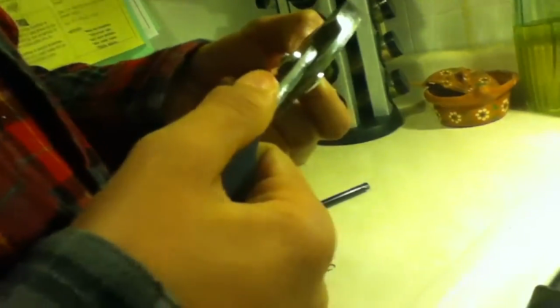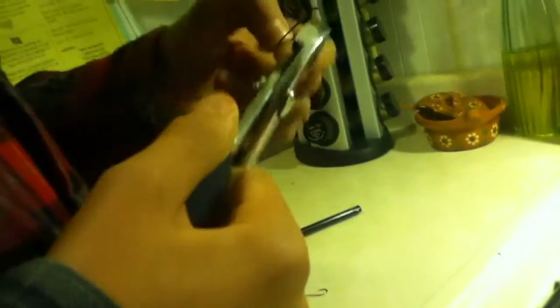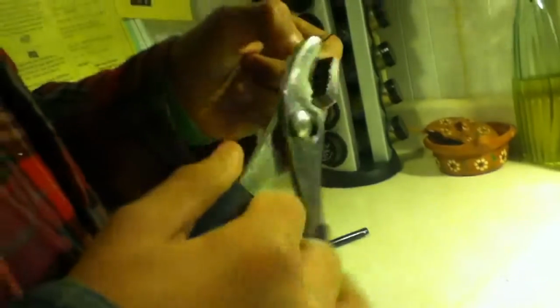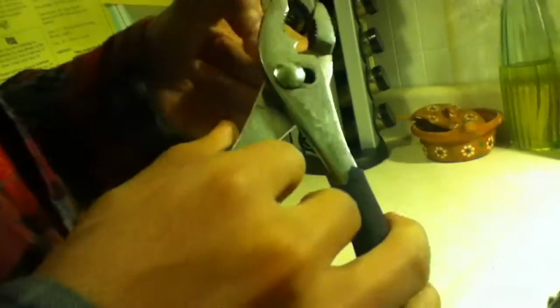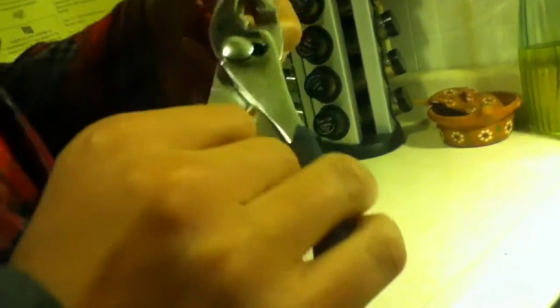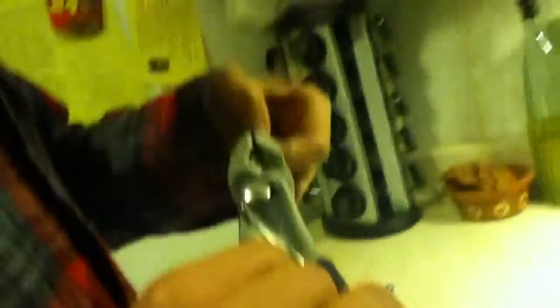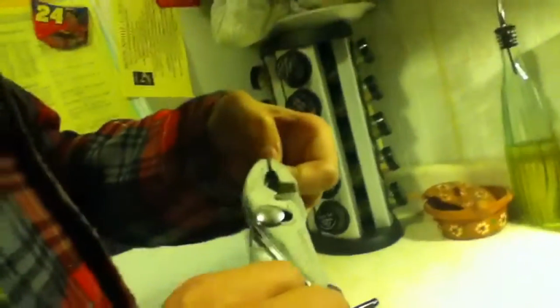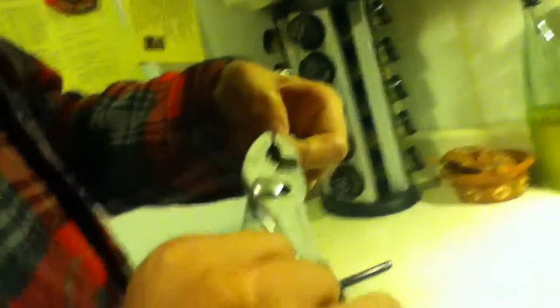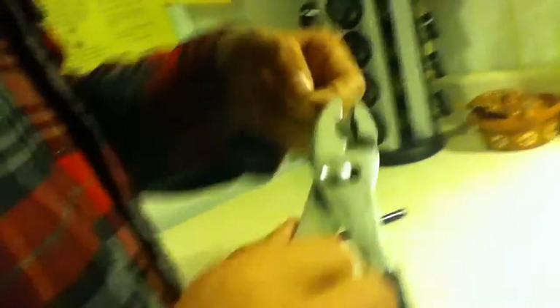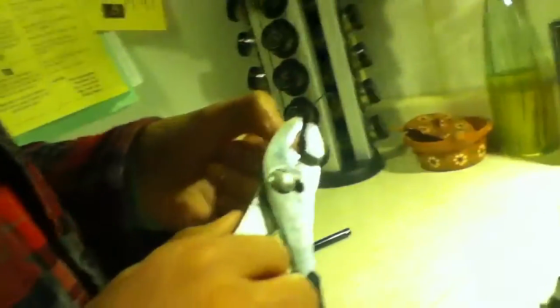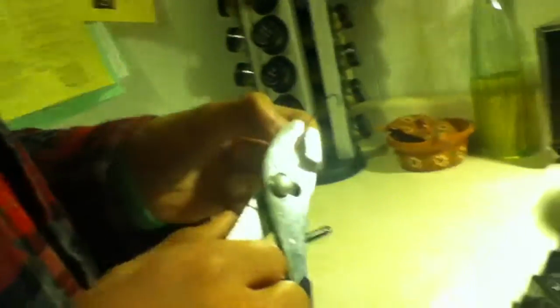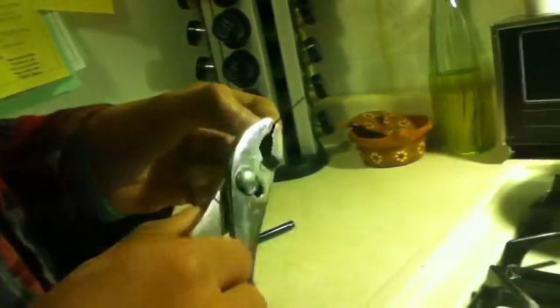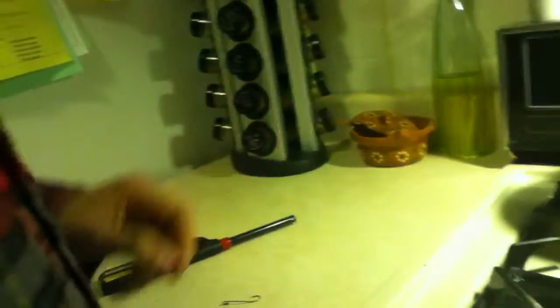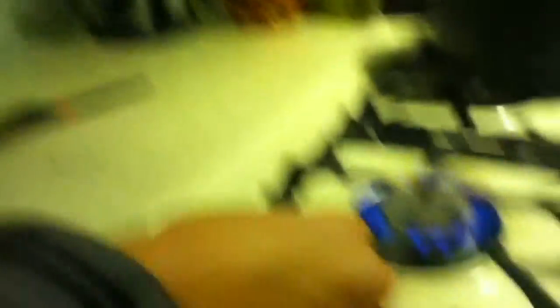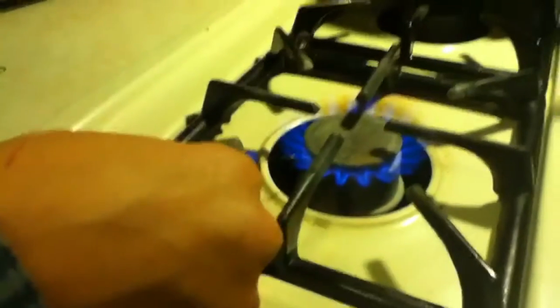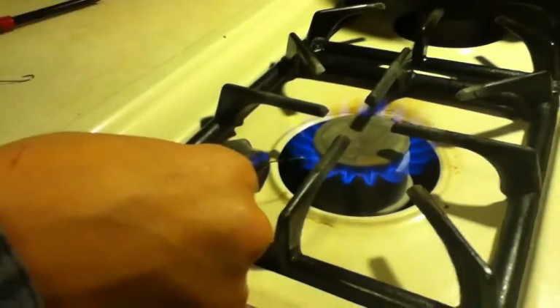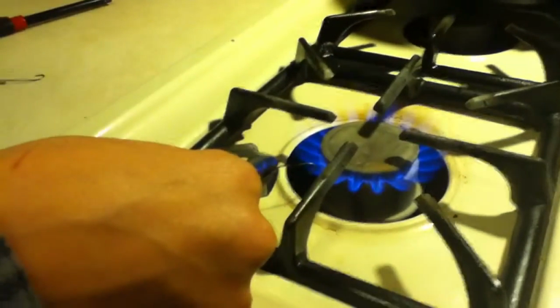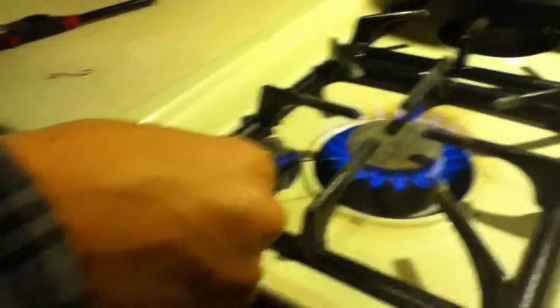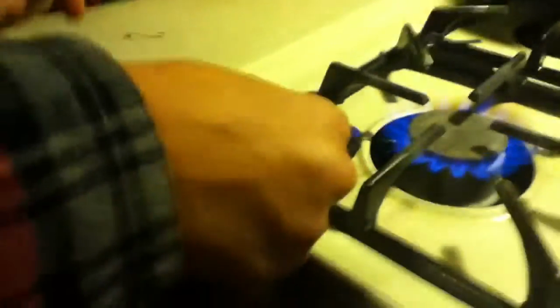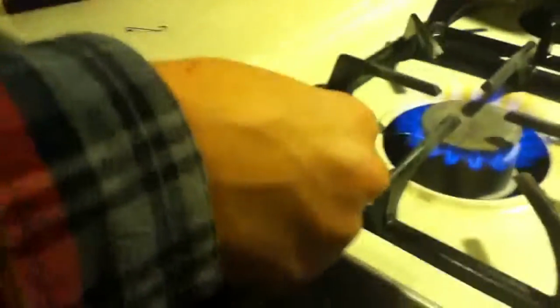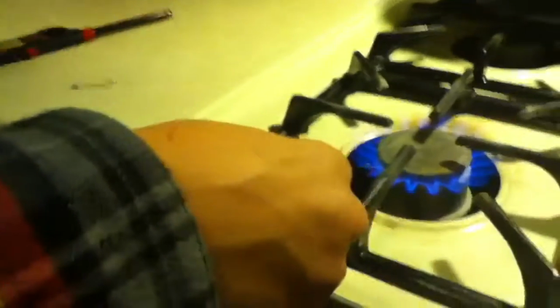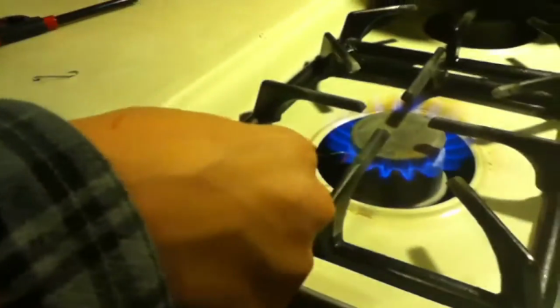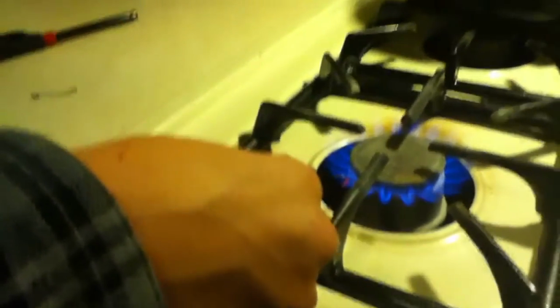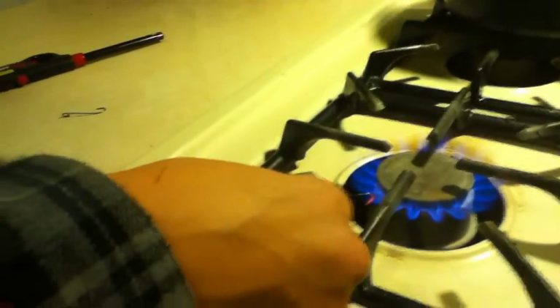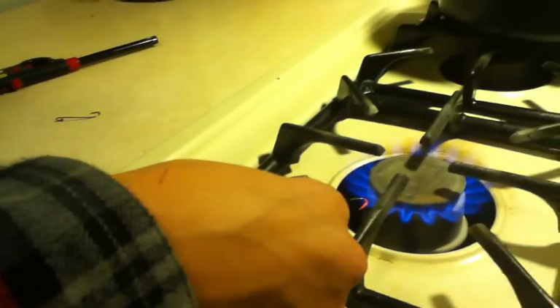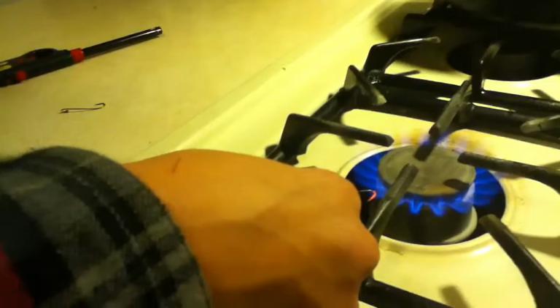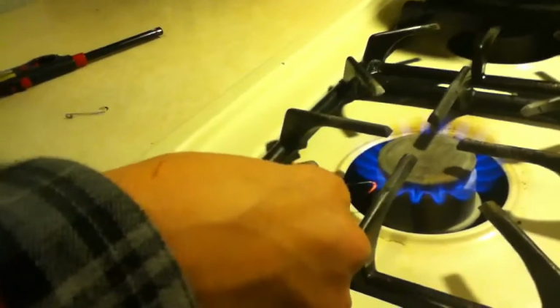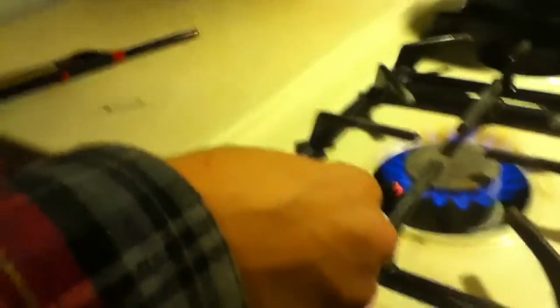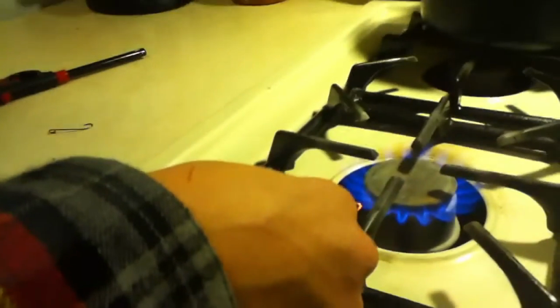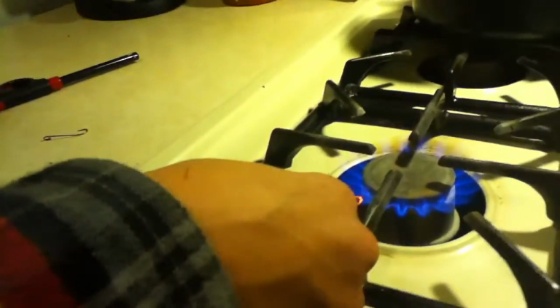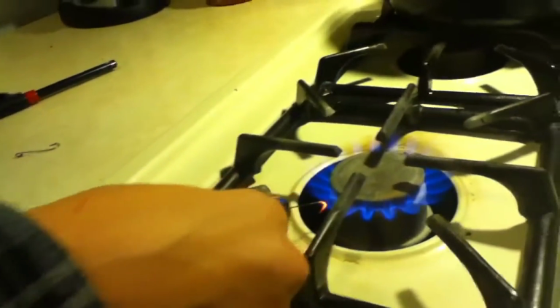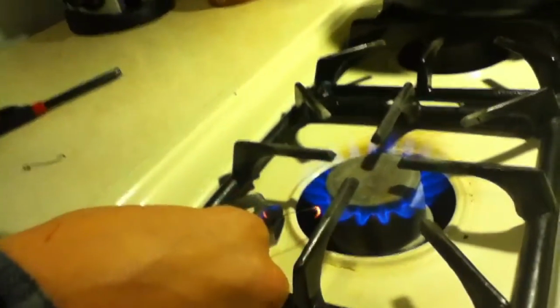Once you feel like it gets hard, just stop twisting it, because you don't want it to snap just like it did right now. But it doesn't matter as long as it's long enough.